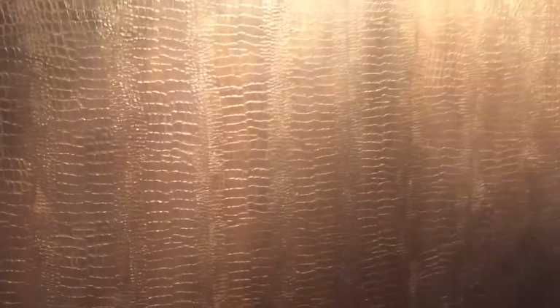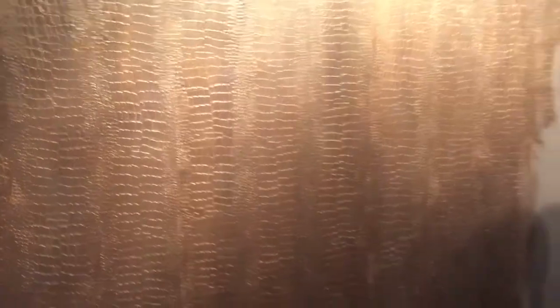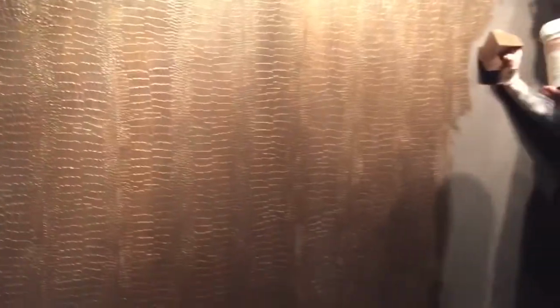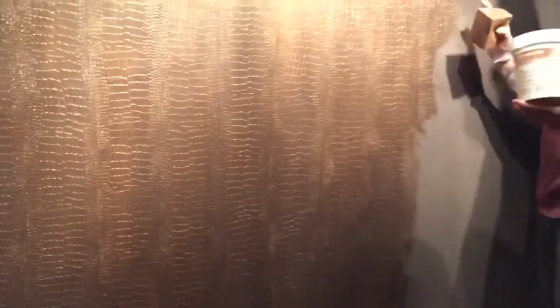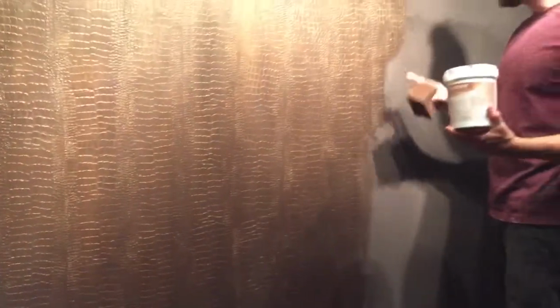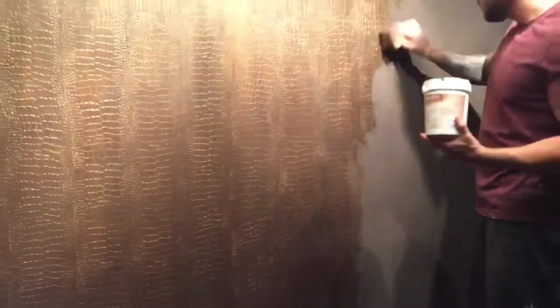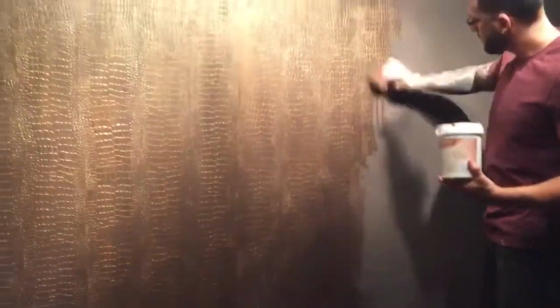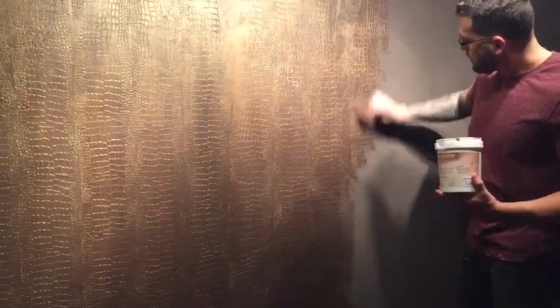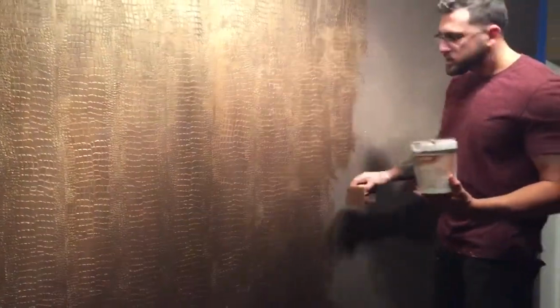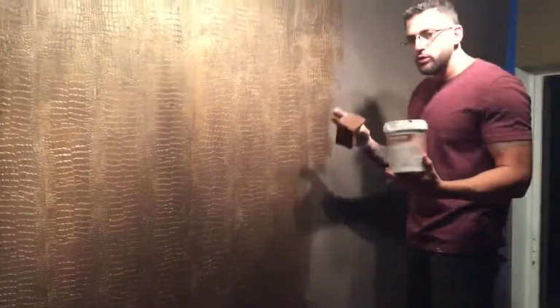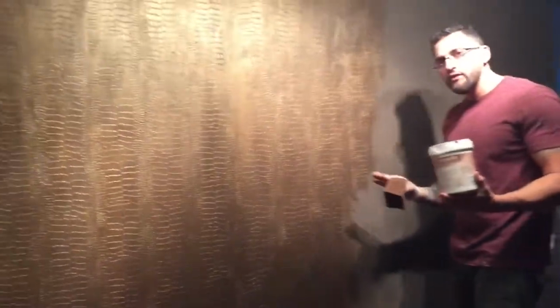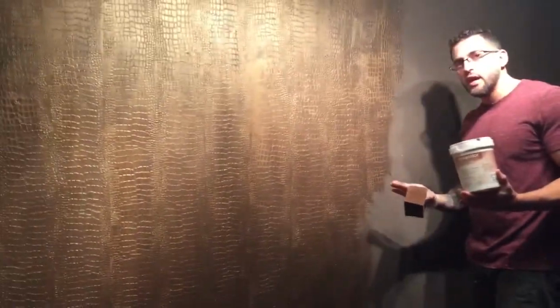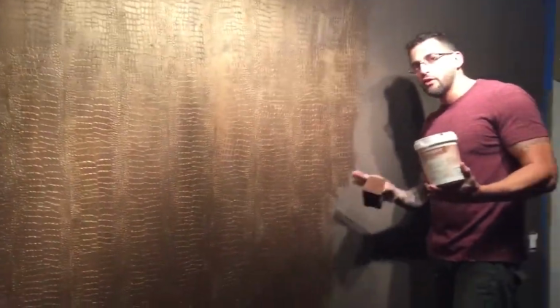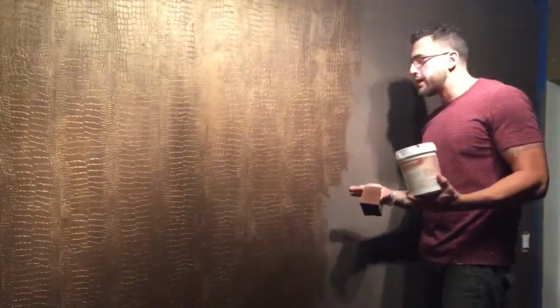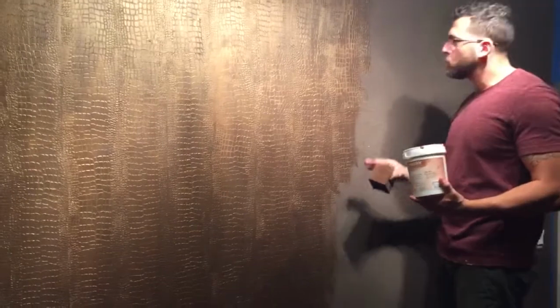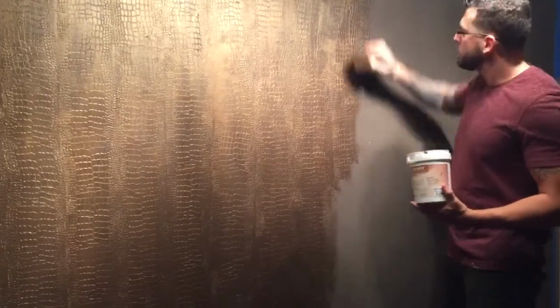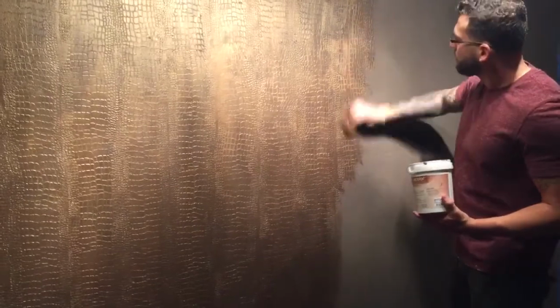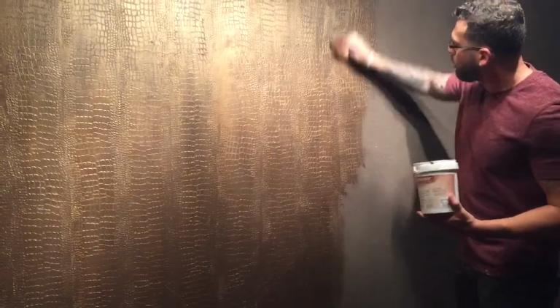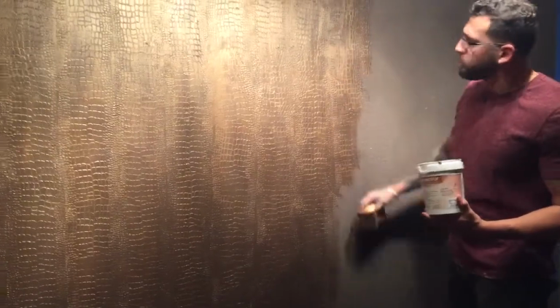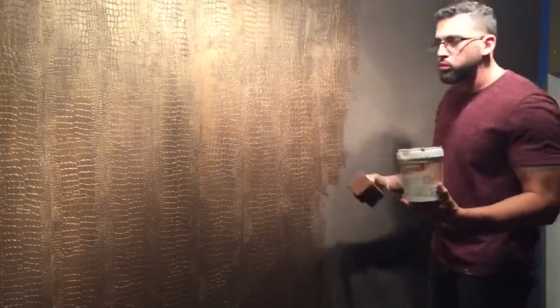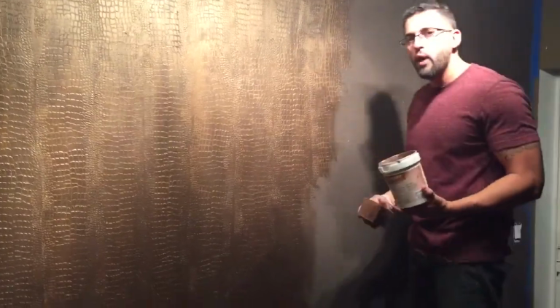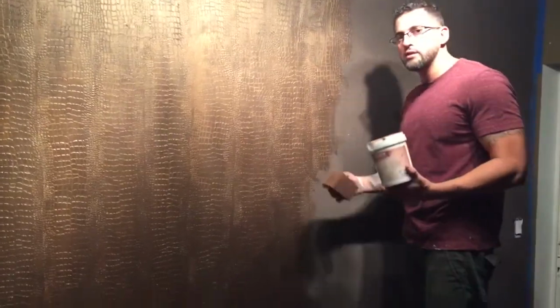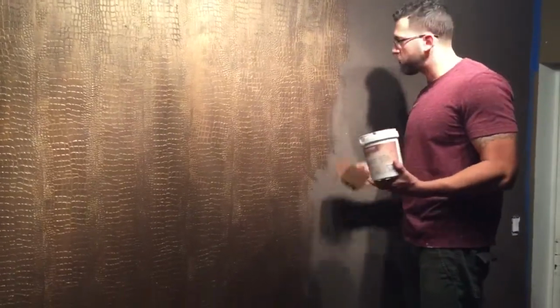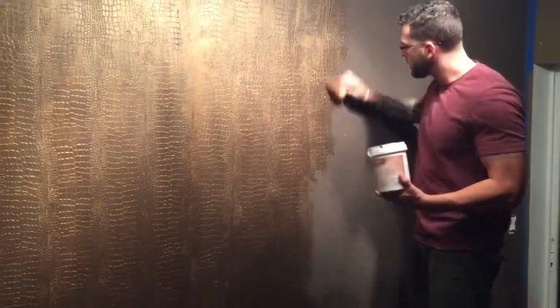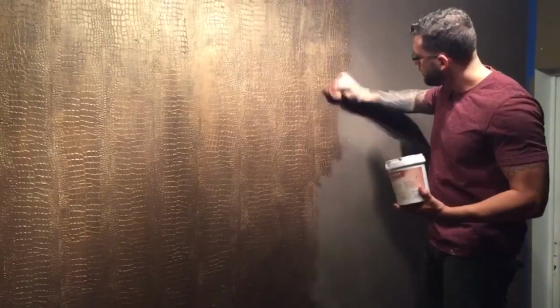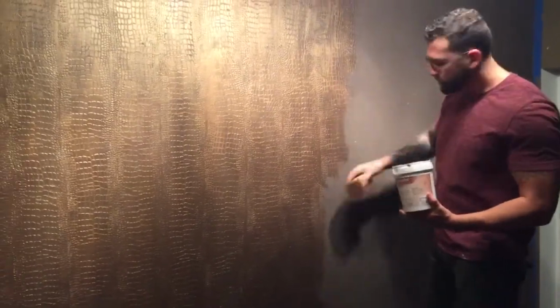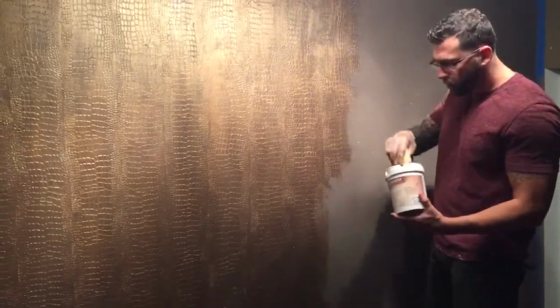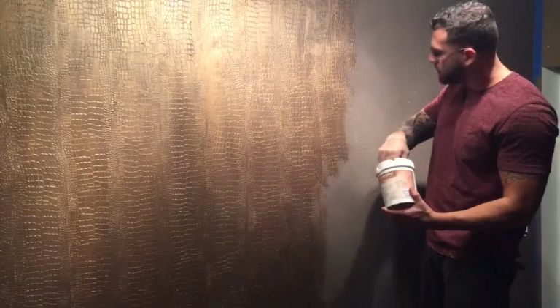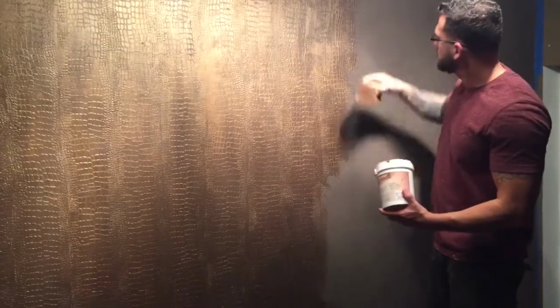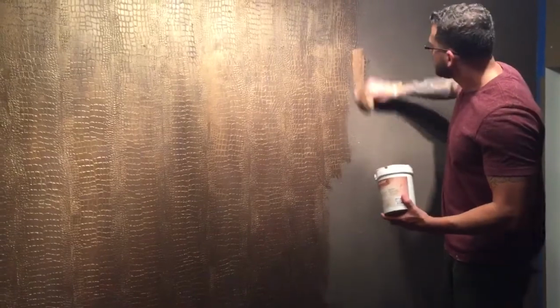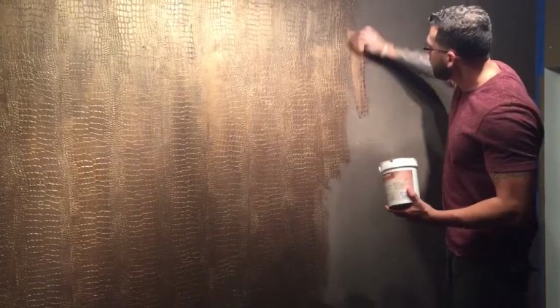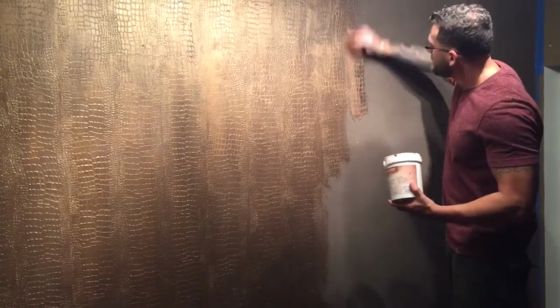So this is basically the alligator texture — you guys saw me do the aerobinic sienna first, and now I'm doing the final coat. I'm doing bronze wax from Florente Color, putting it on with a sponge and just rubbing it in.